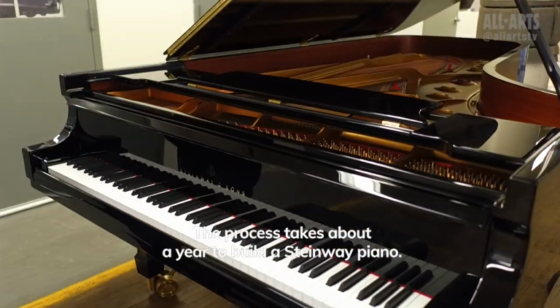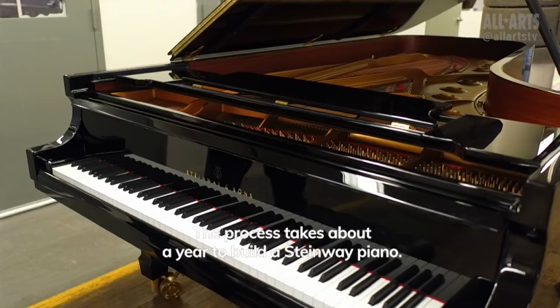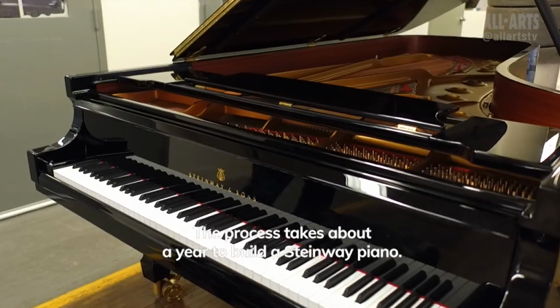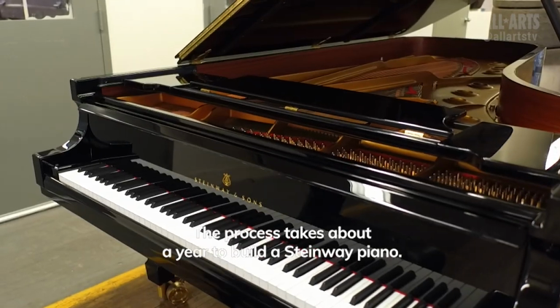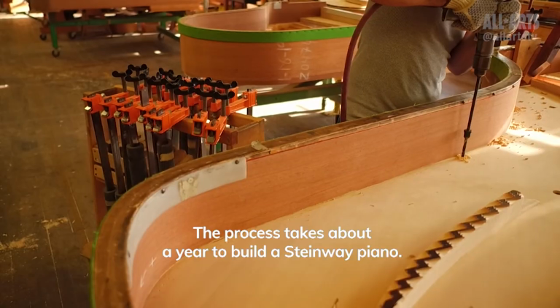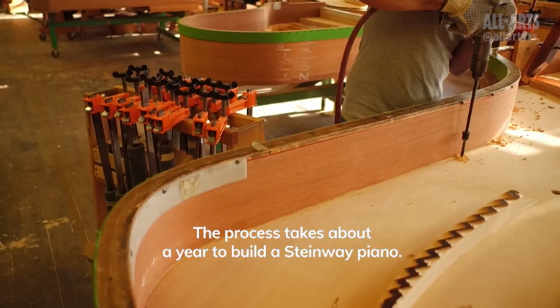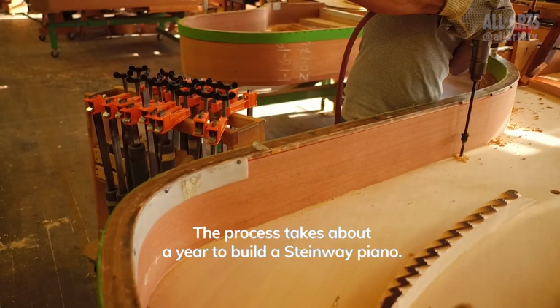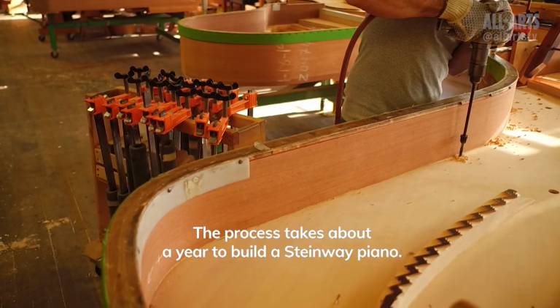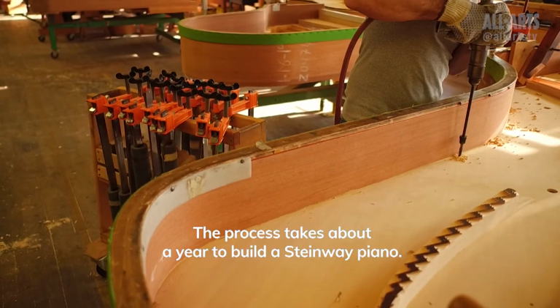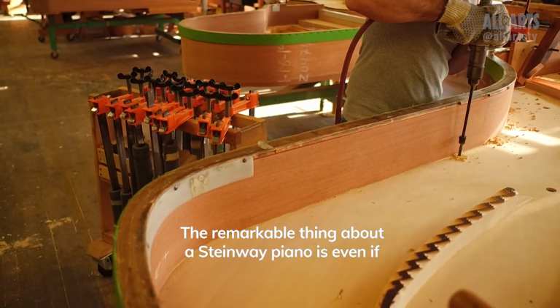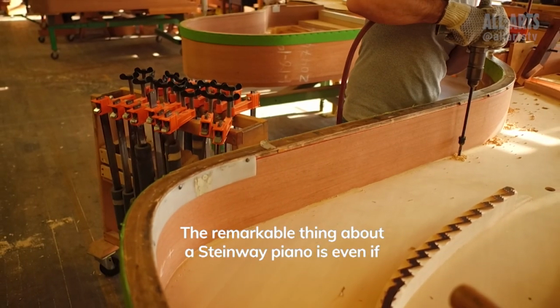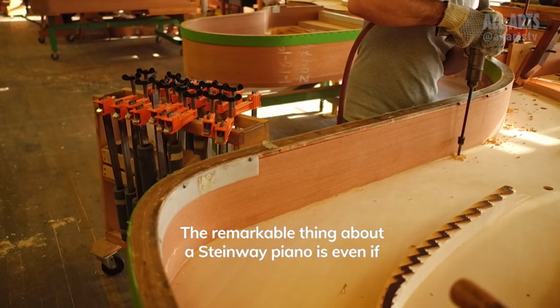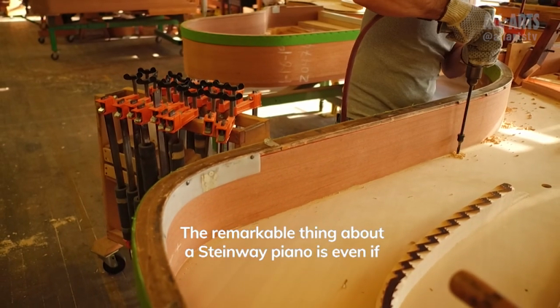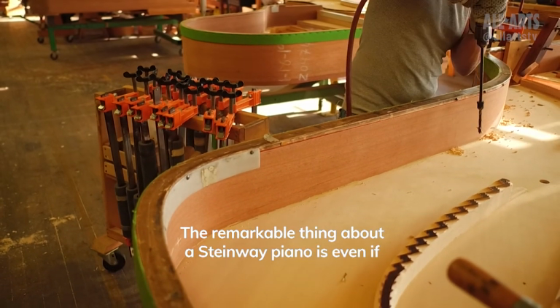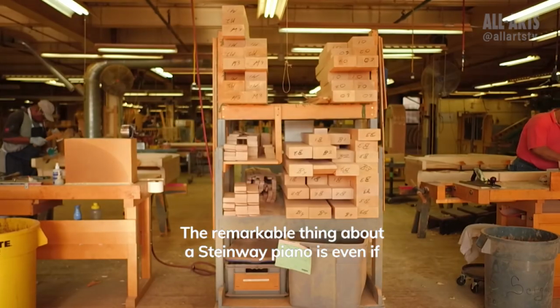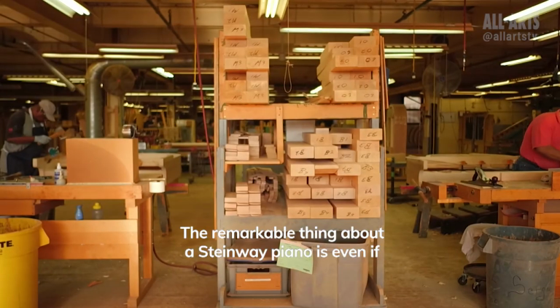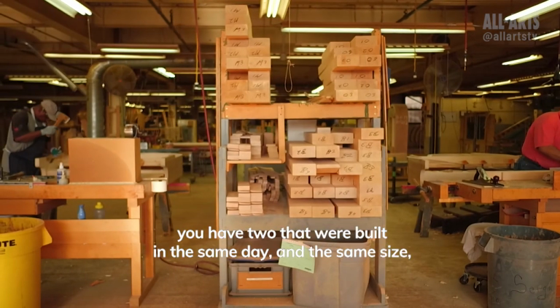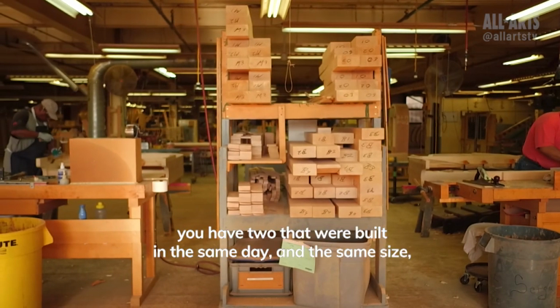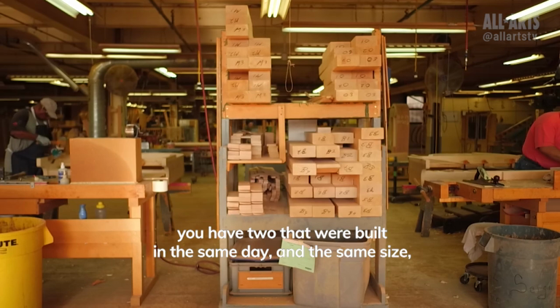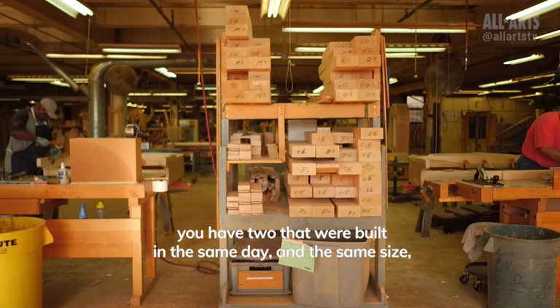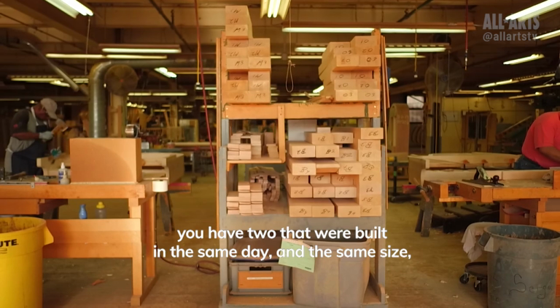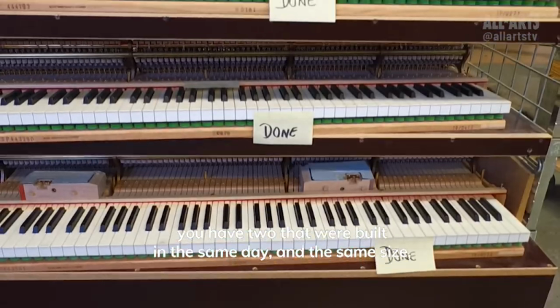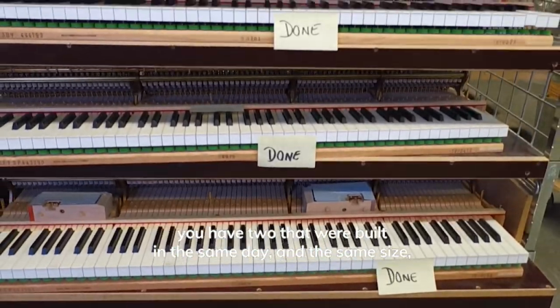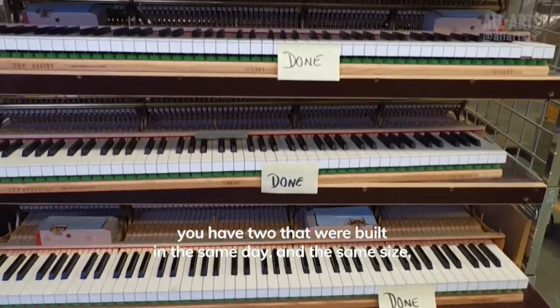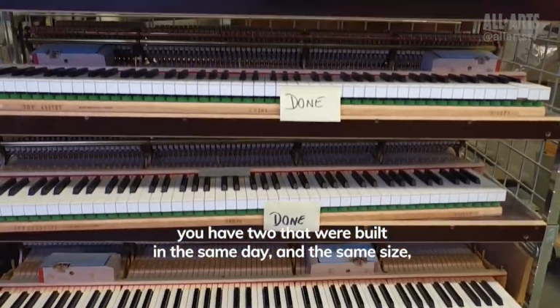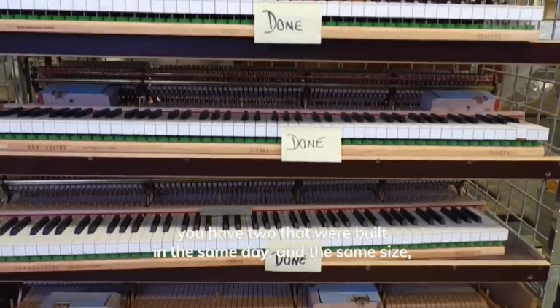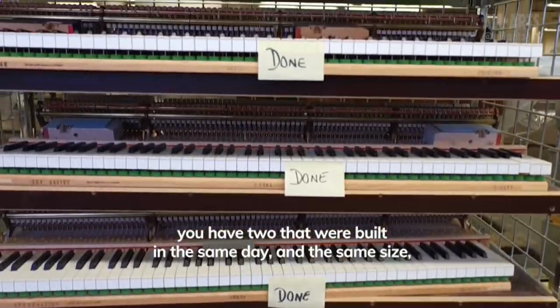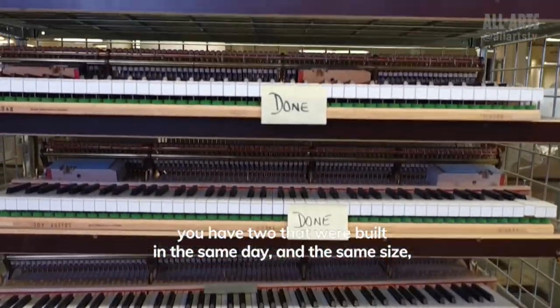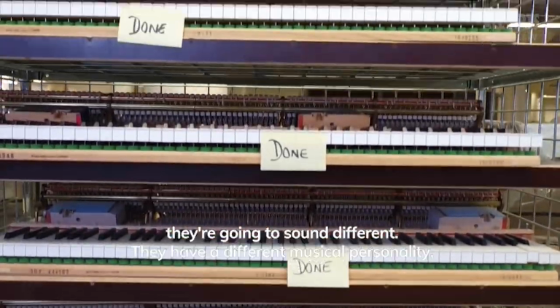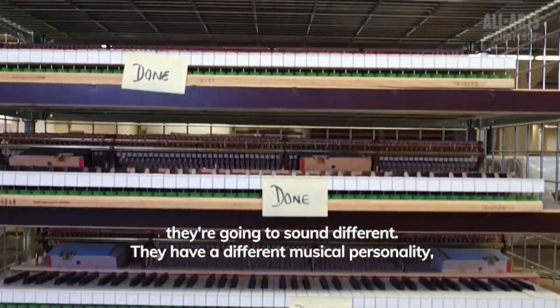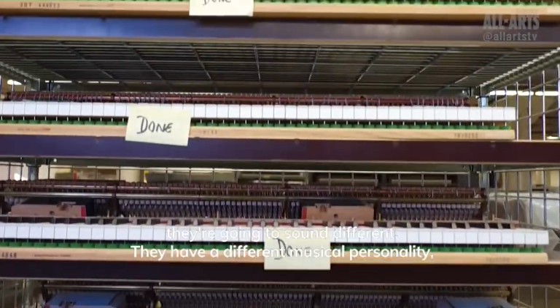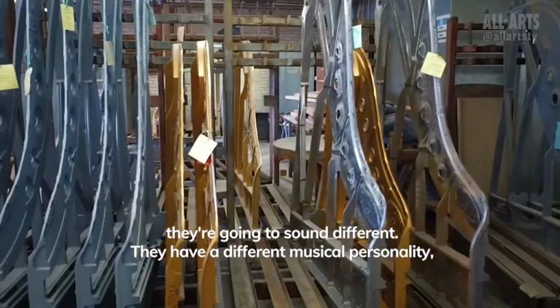The process takes about a year to build a Steinway piano. The remarkable thing about a Steinway piano is even if you have two that were built on the same day and the same size, they're going to sound different.